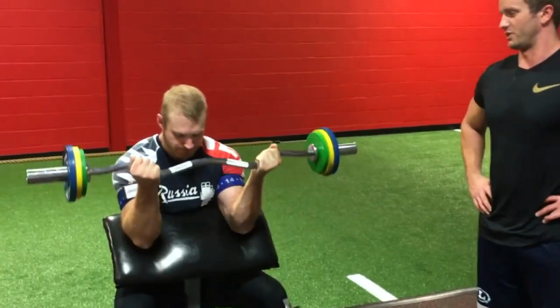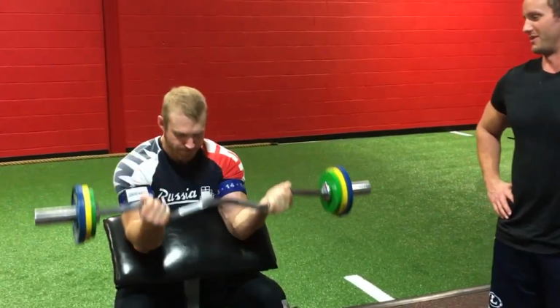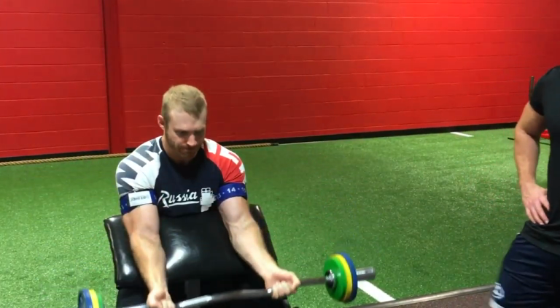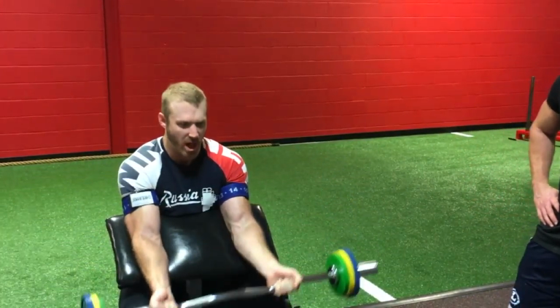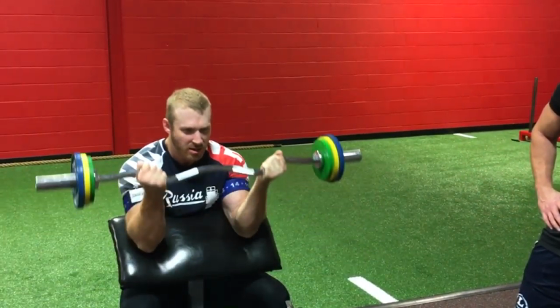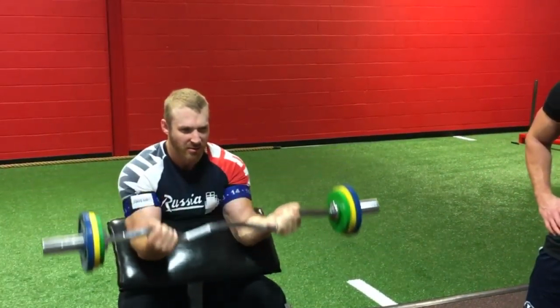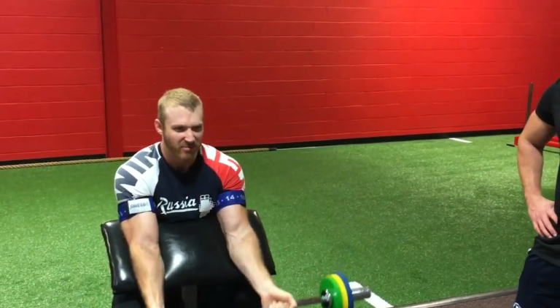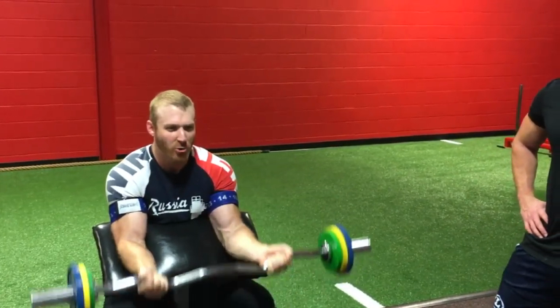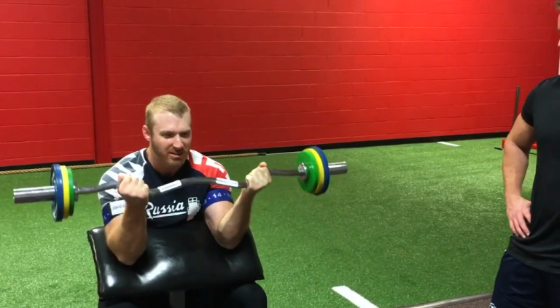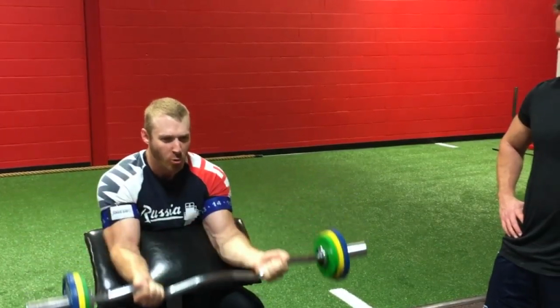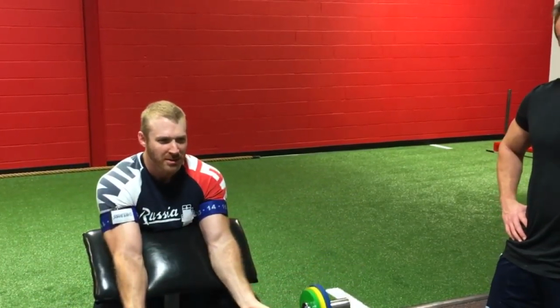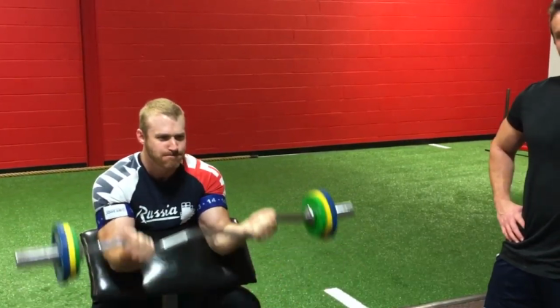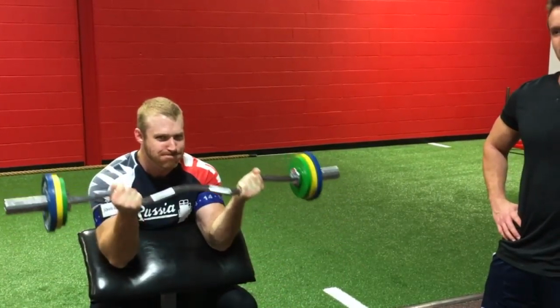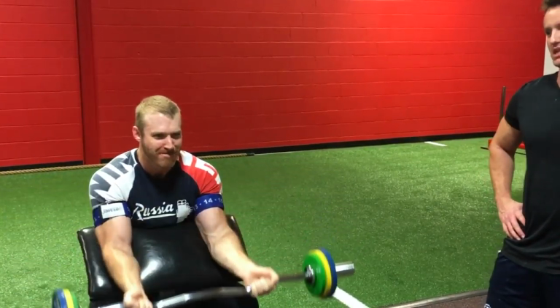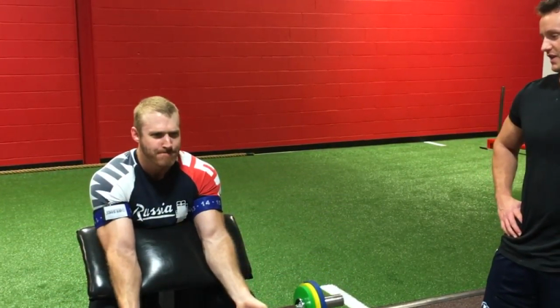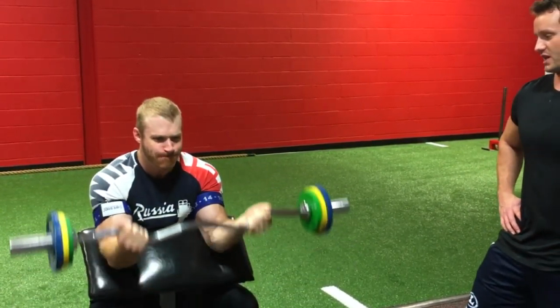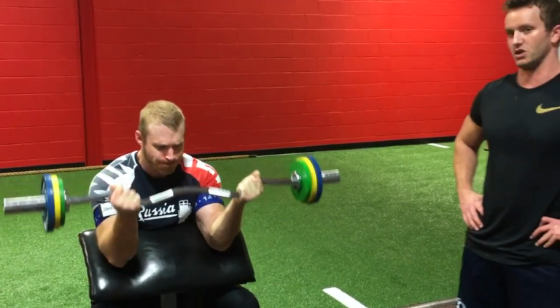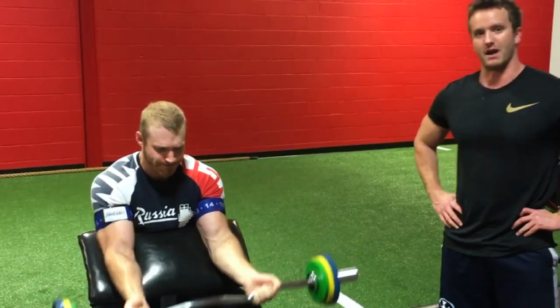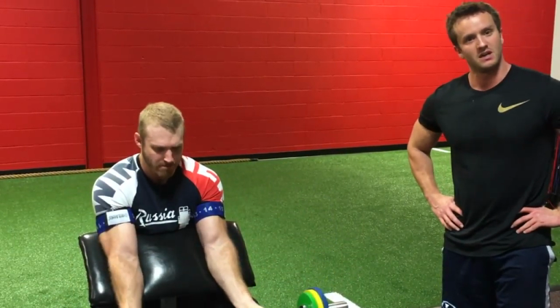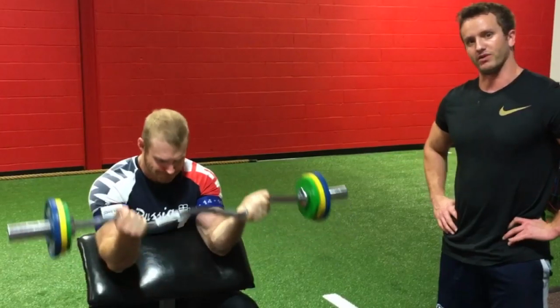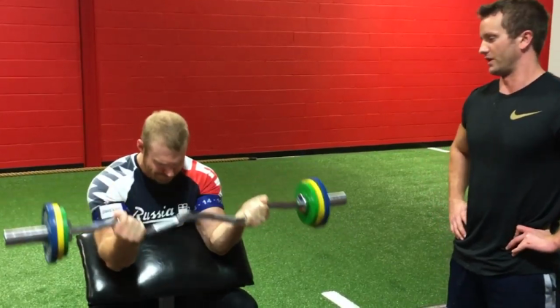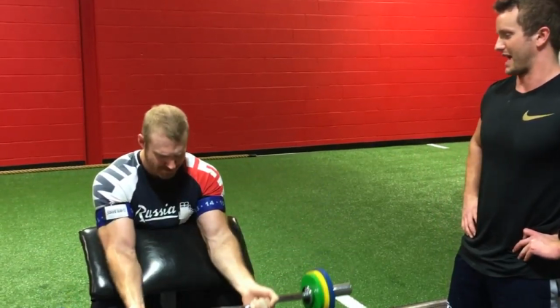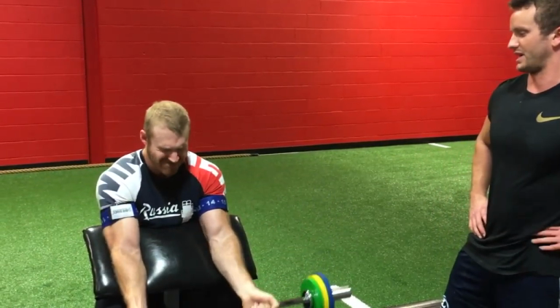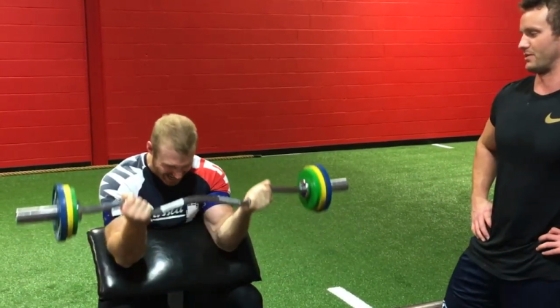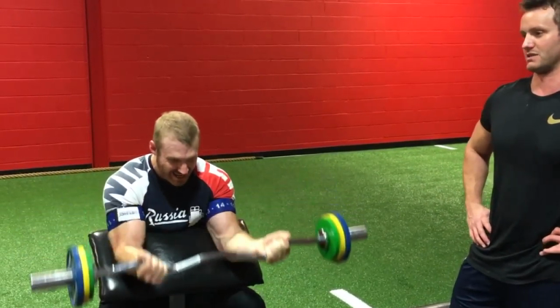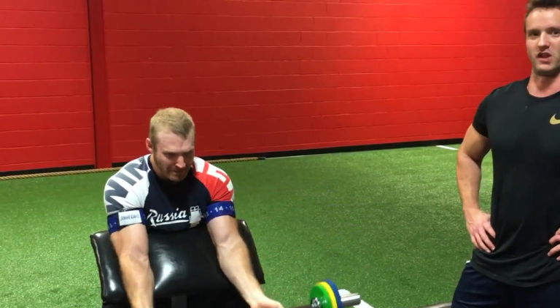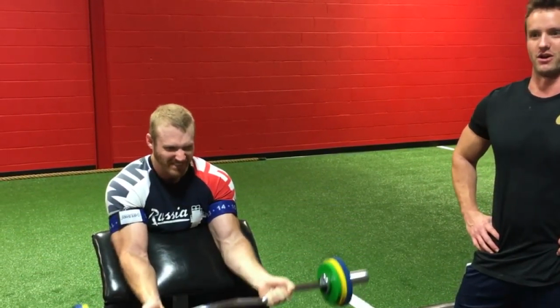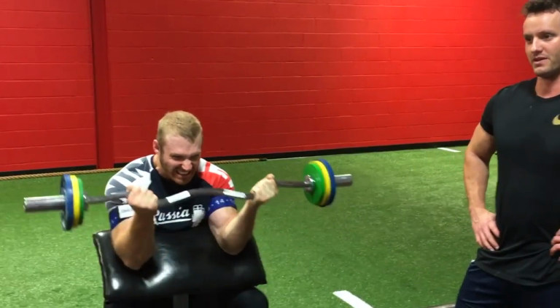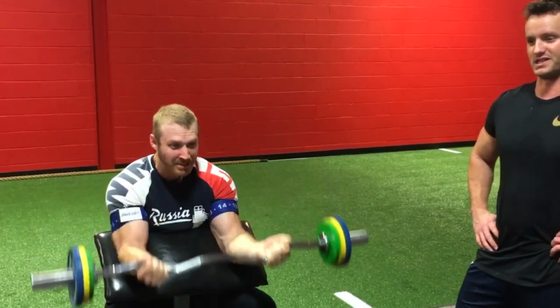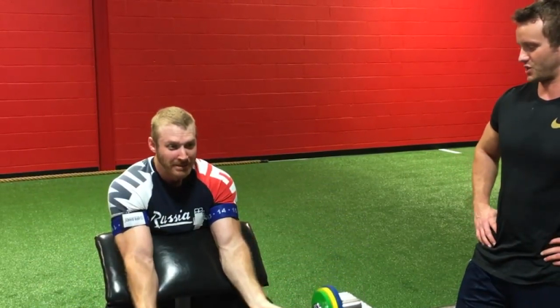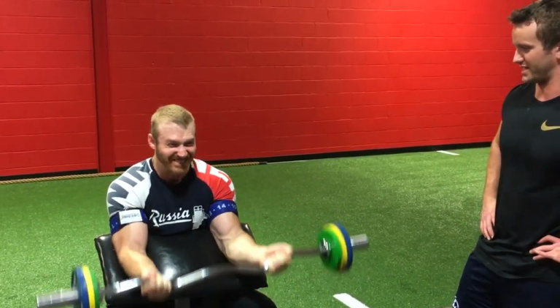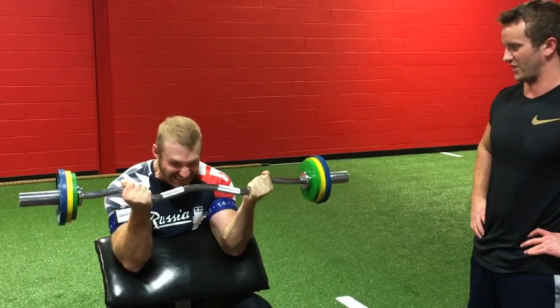Wouldn't you agree, Rob? How are you doing right now? He's going to do about 15 or 20 reps, then we're going to take the straps off and he's going to continue doing reps. Now with the removal of the straps, he's going to be able to have some blood flow return. This is an extremely intense feeling.